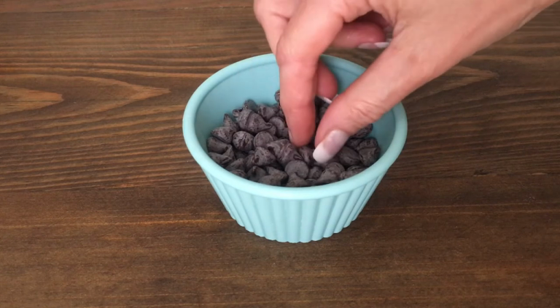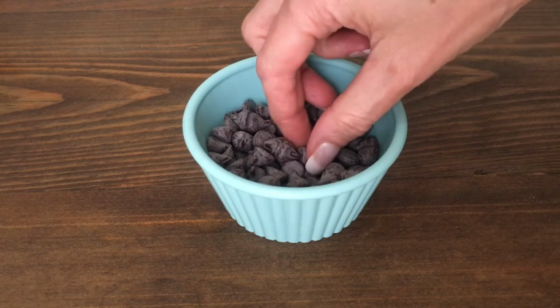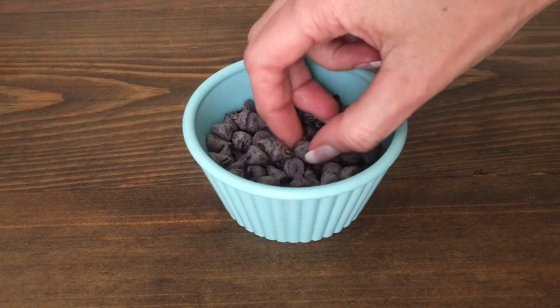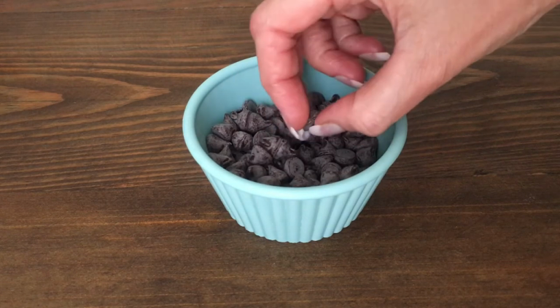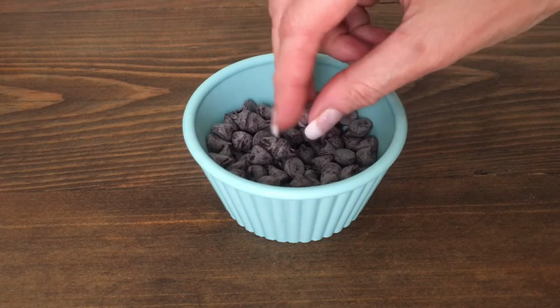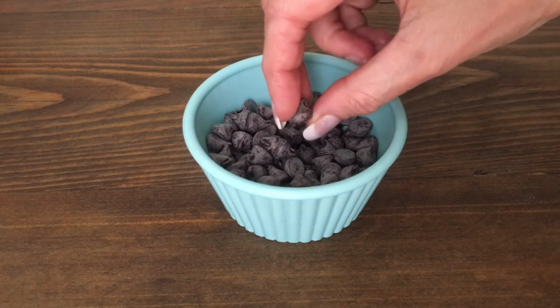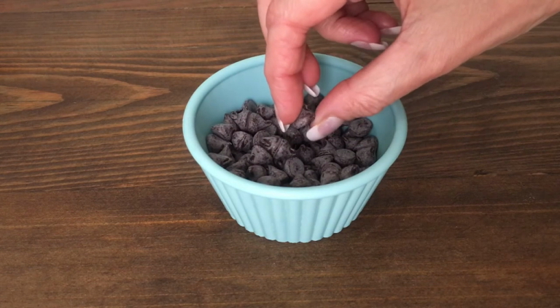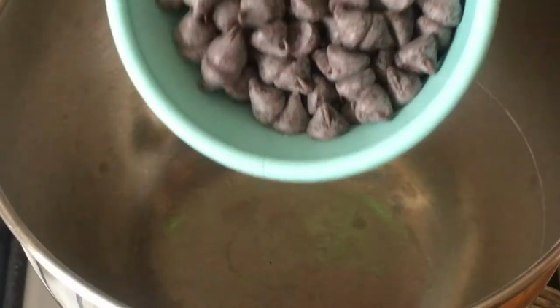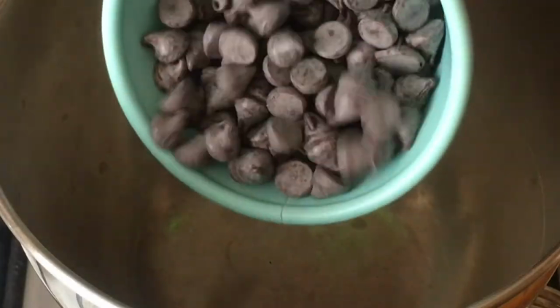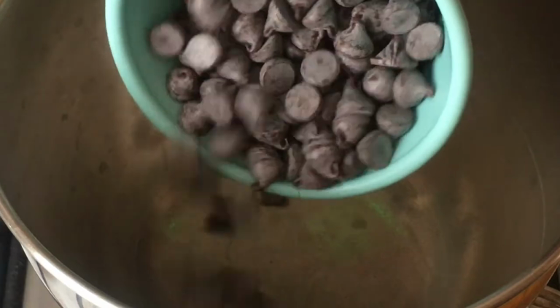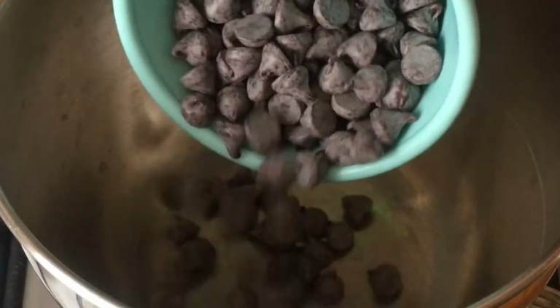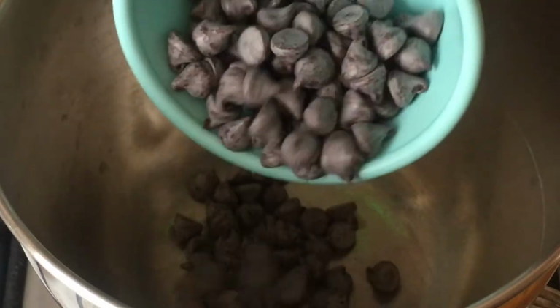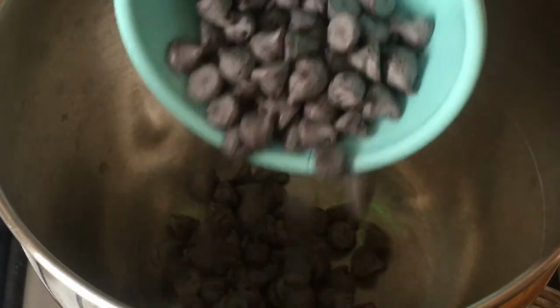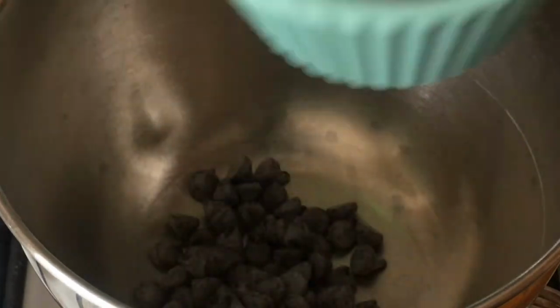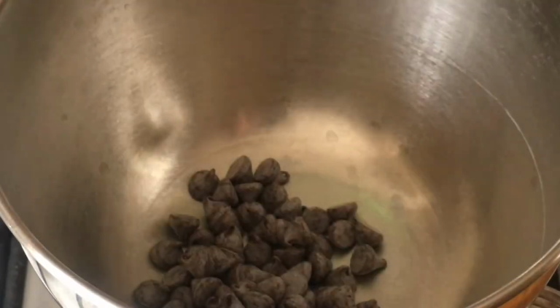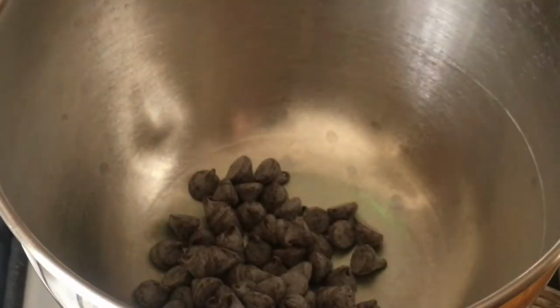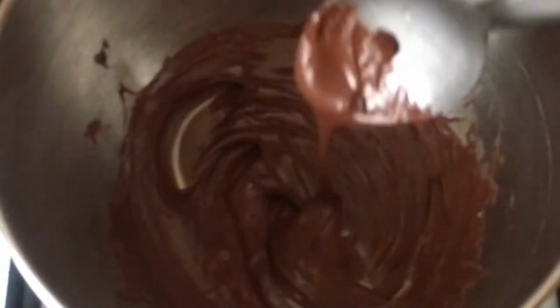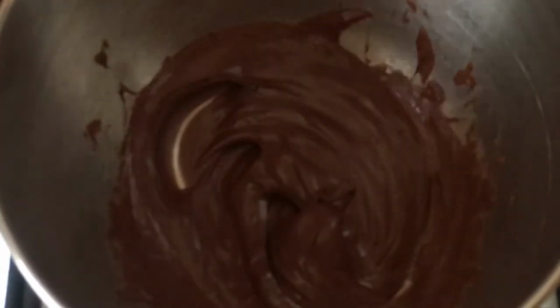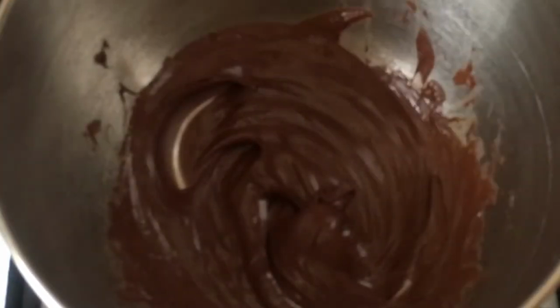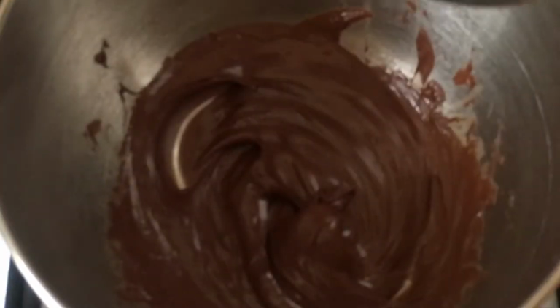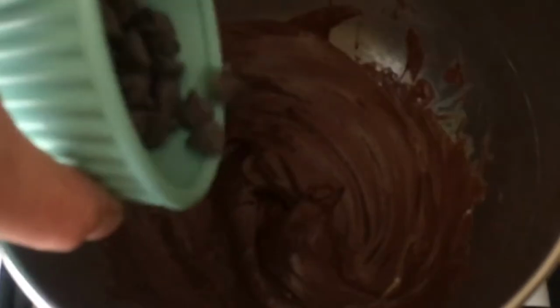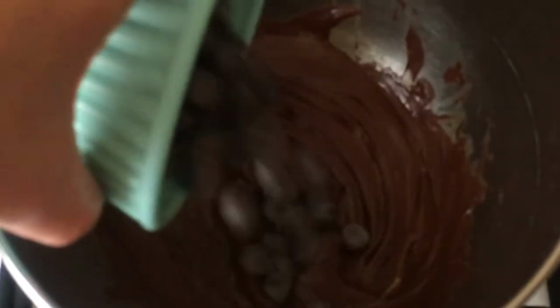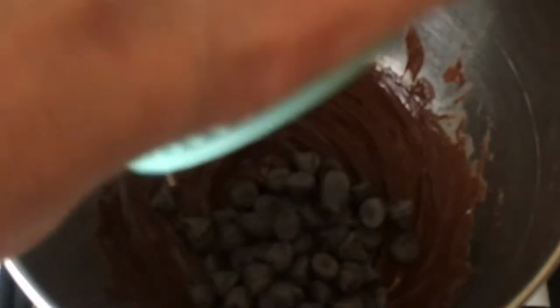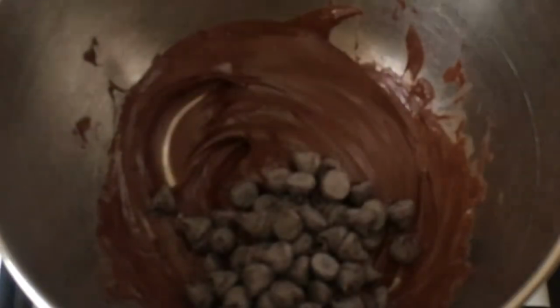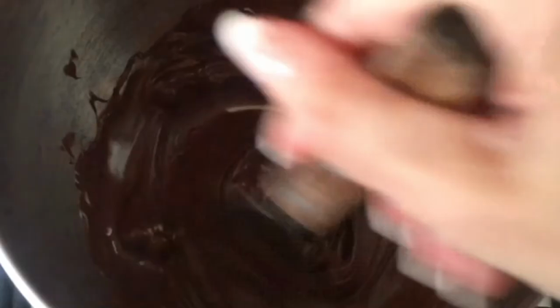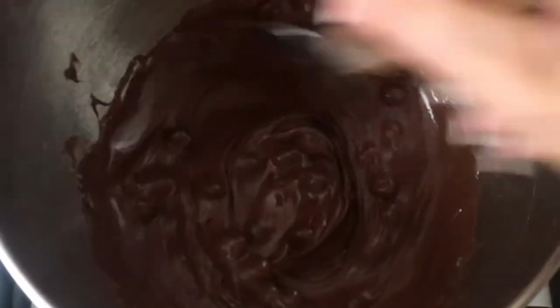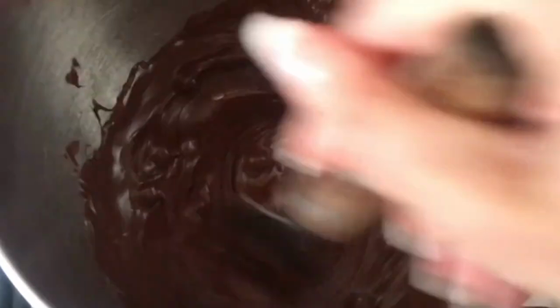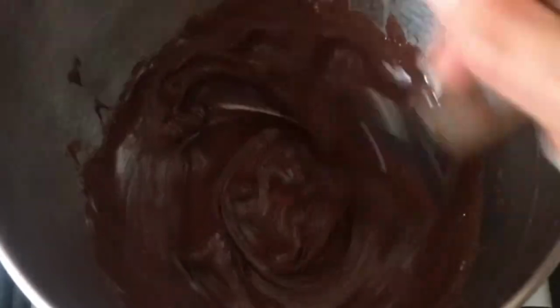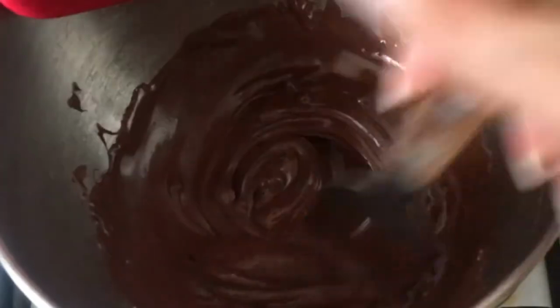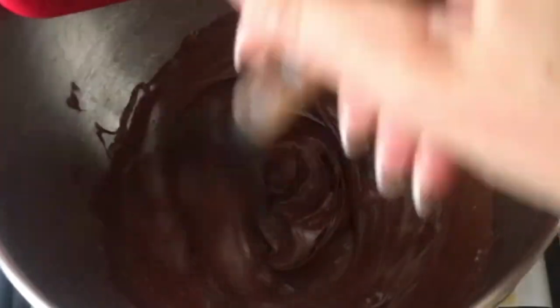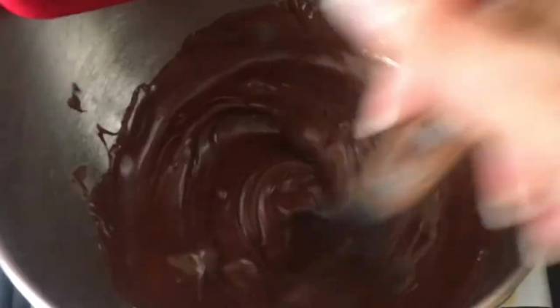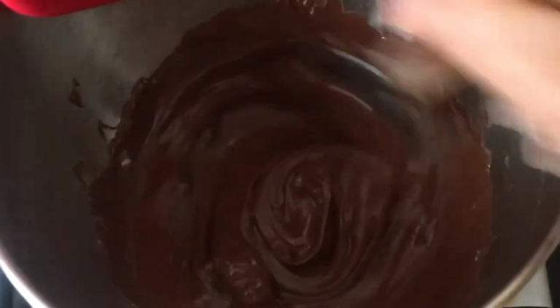First I'm going to be tempering my chocolate. The easiest way I find of doing this is in a double boiler, melting half of the chocolate on low heat. Once it's melted, I'm going to turn the heat off and add the rest of my chips.